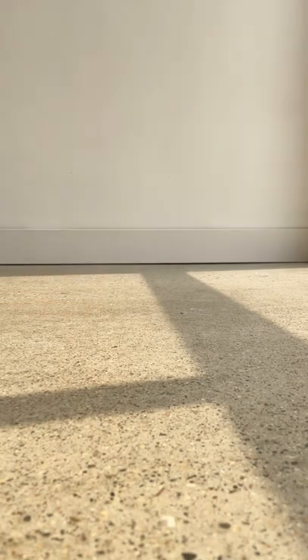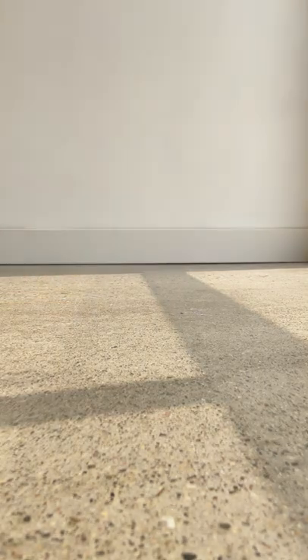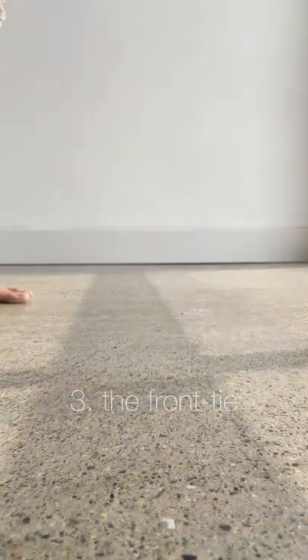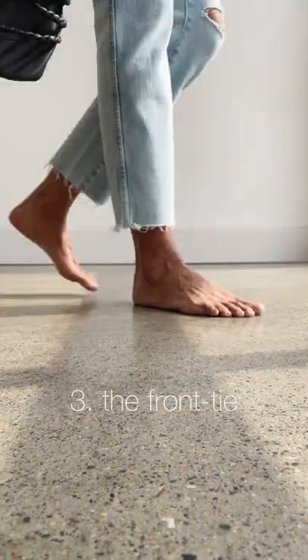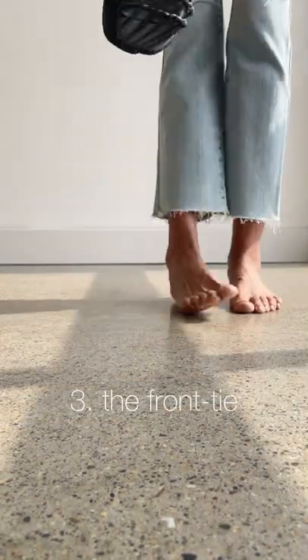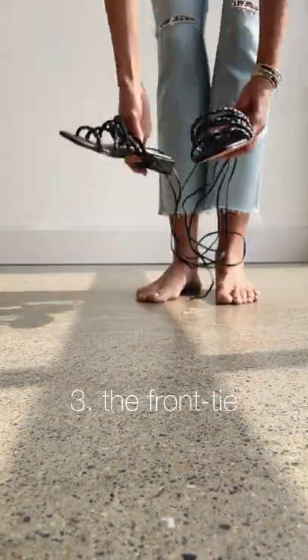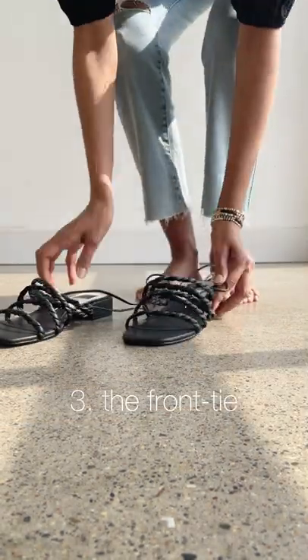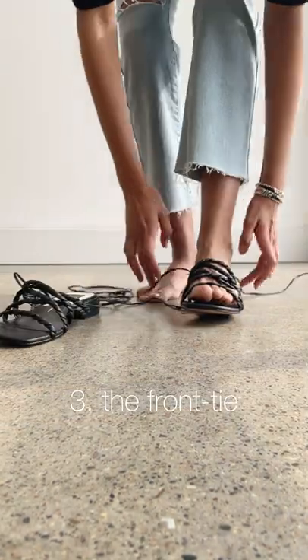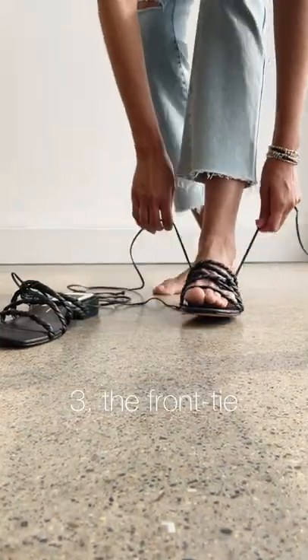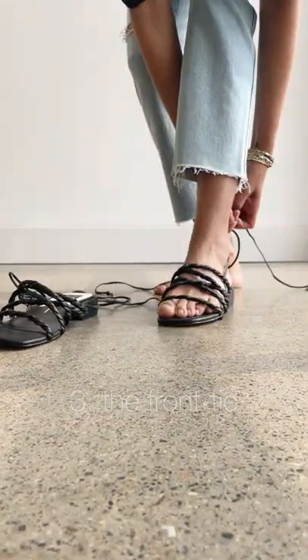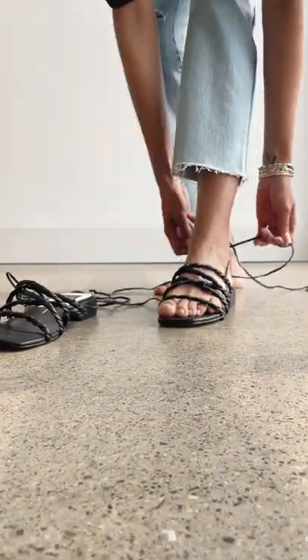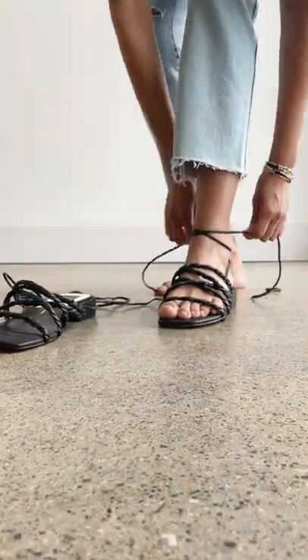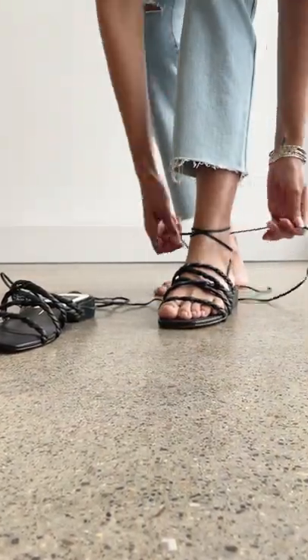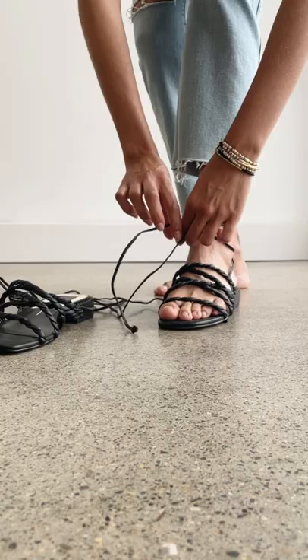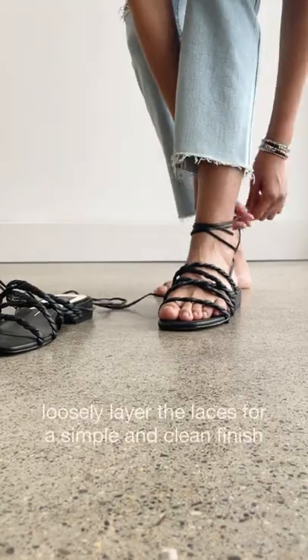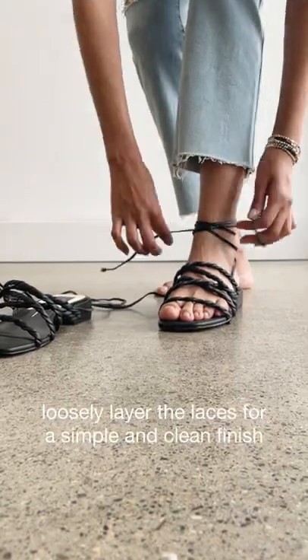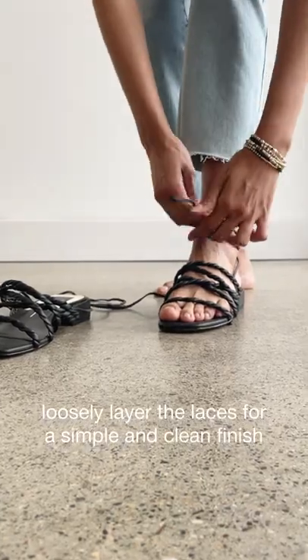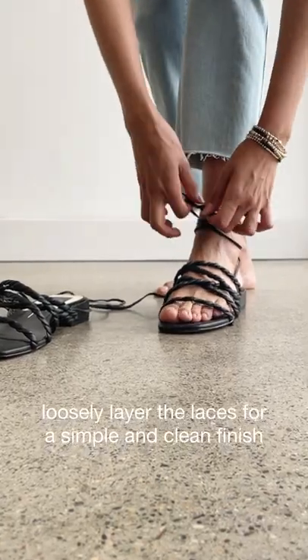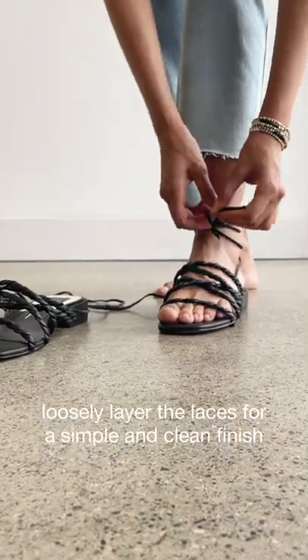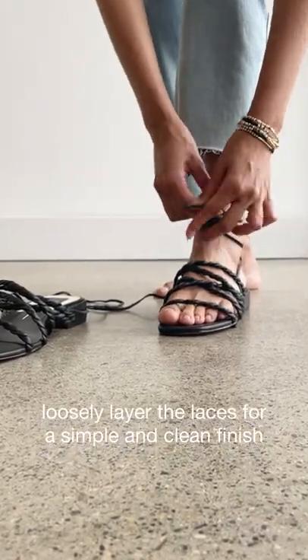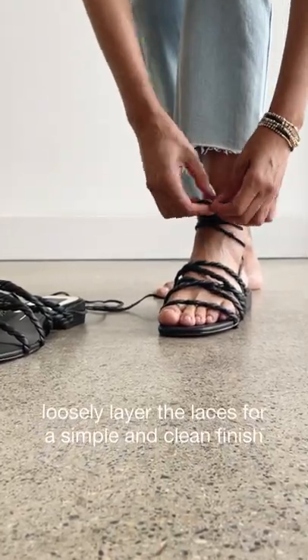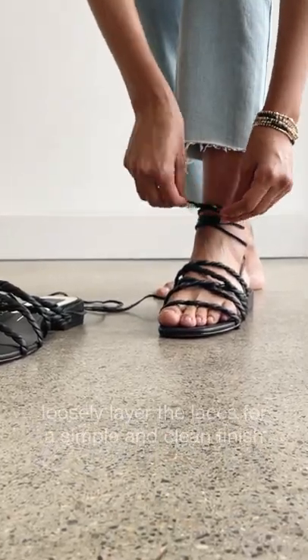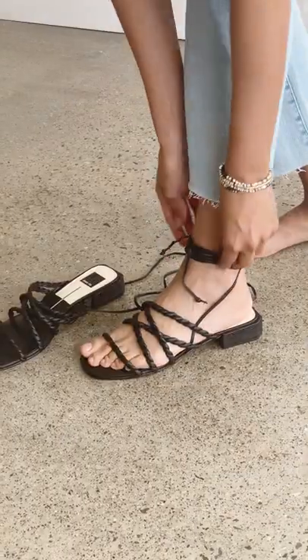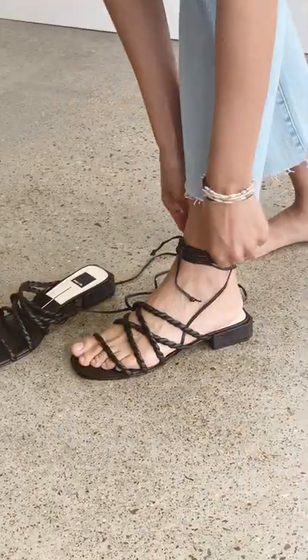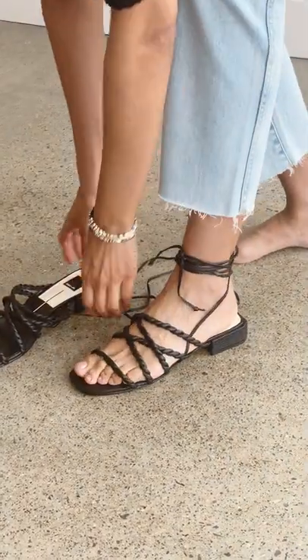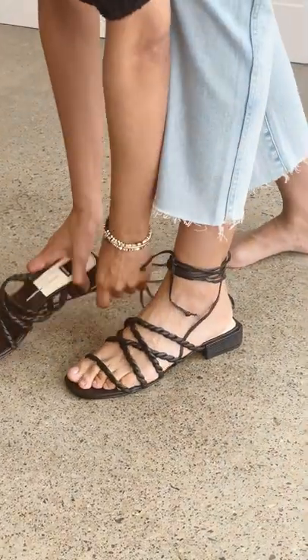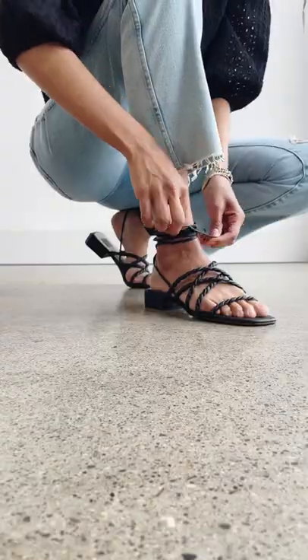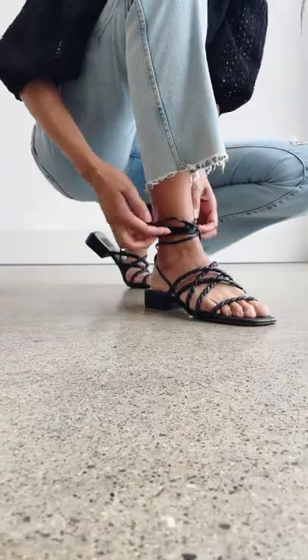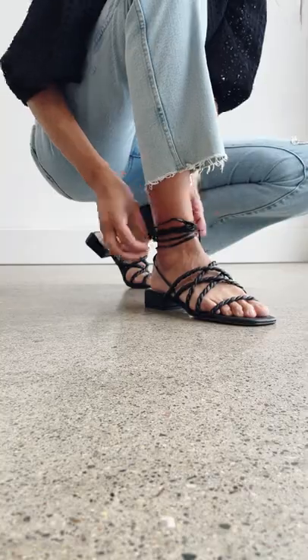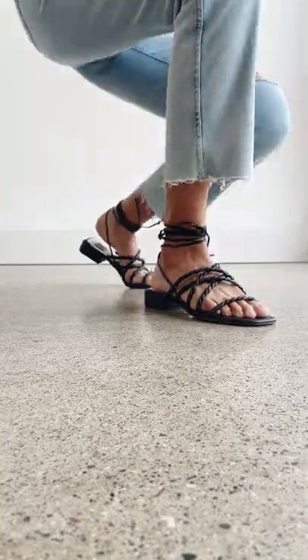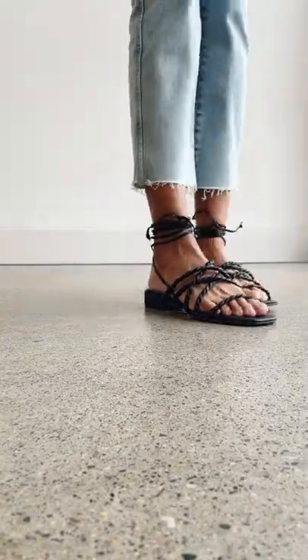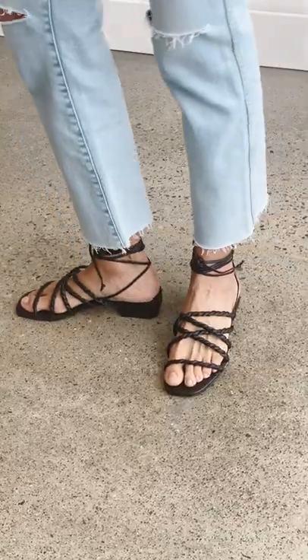Last up, the front tie. A casual way to tie is to loosely layer the laces and give them a simple knot in the front for a clean finish. Show these beauties off with your favorite ankle length jeans.